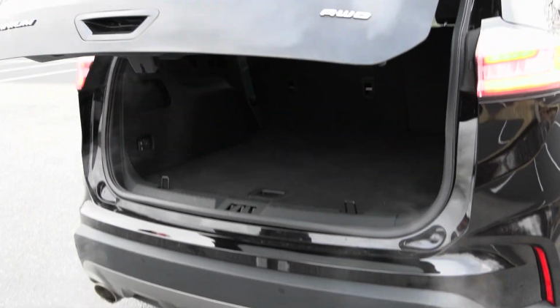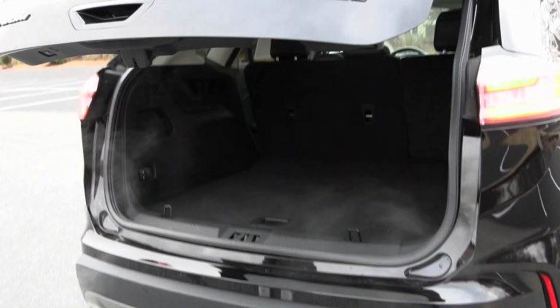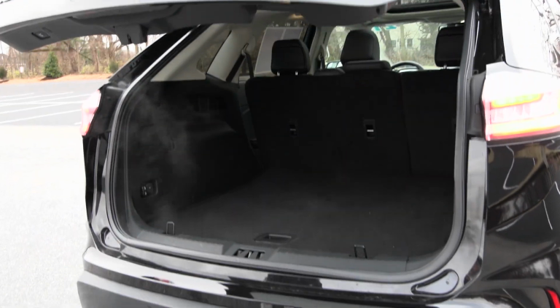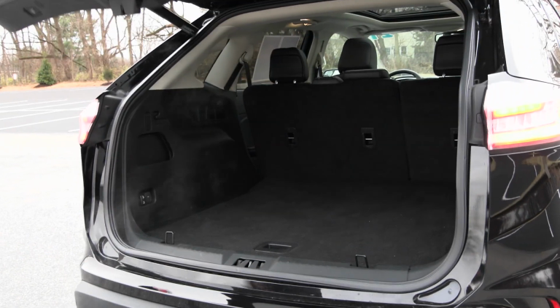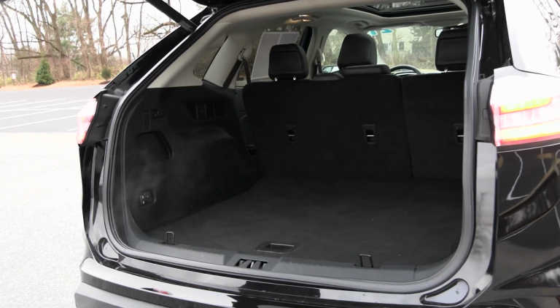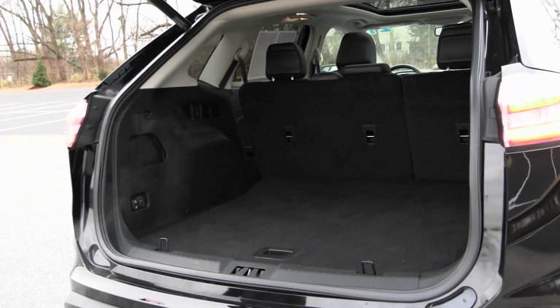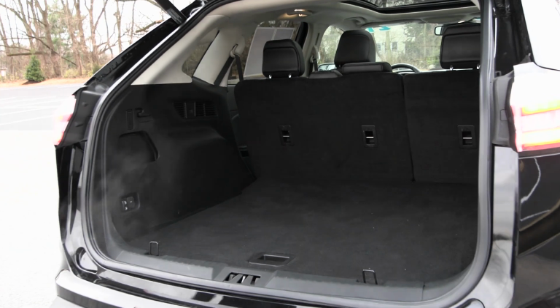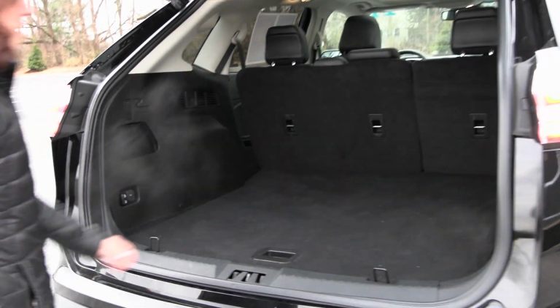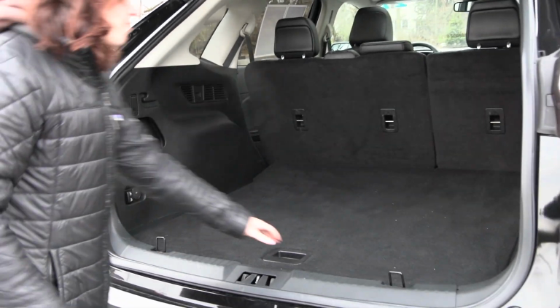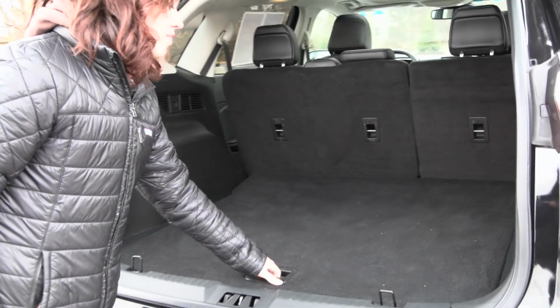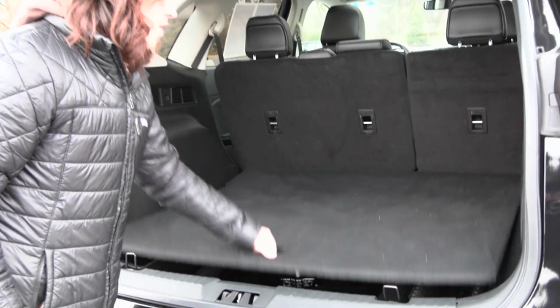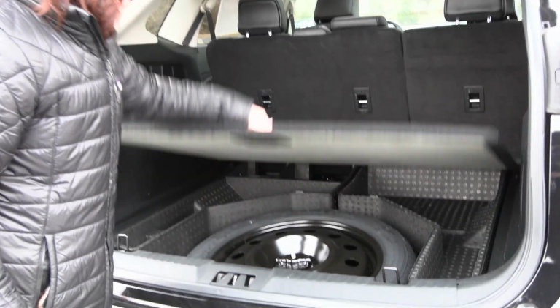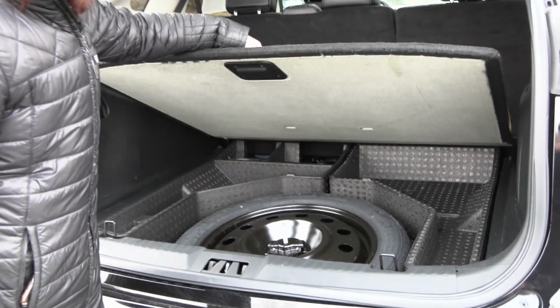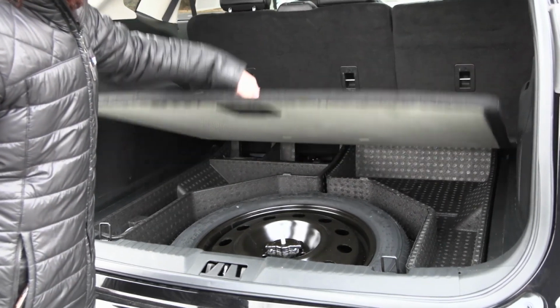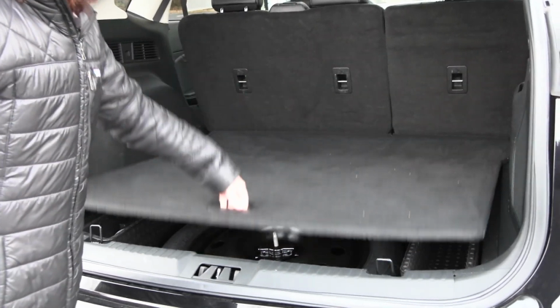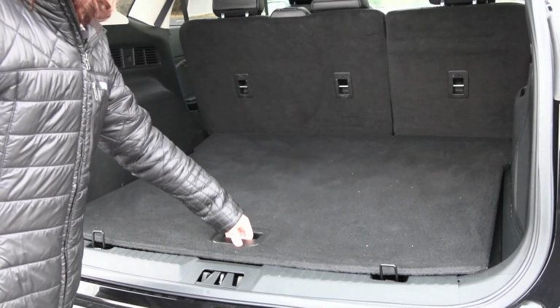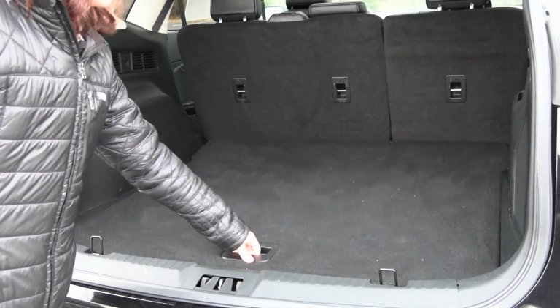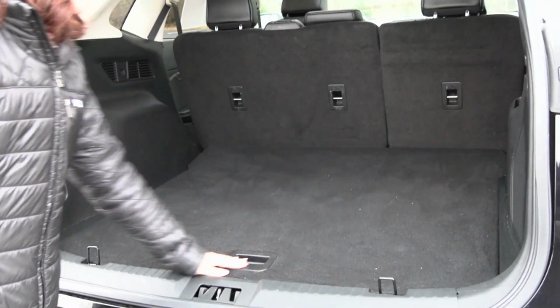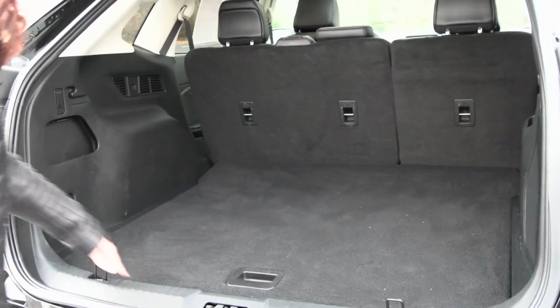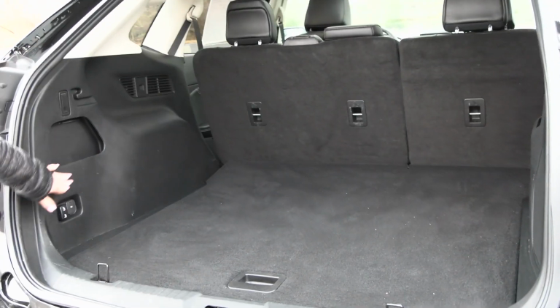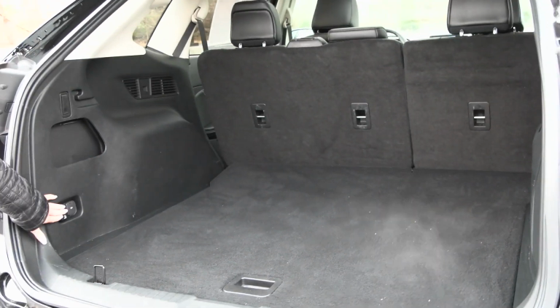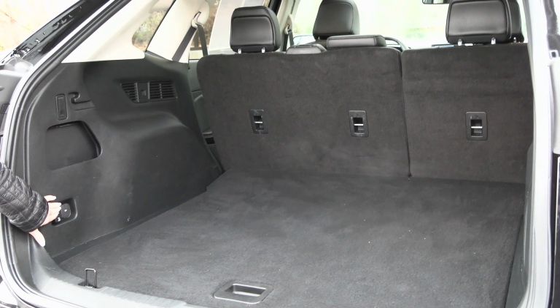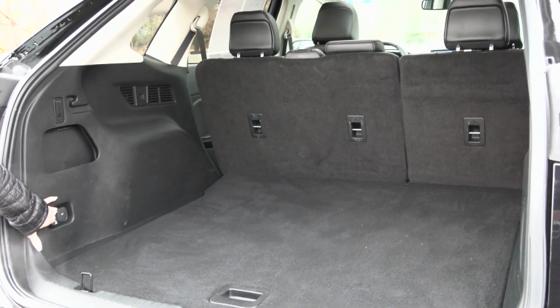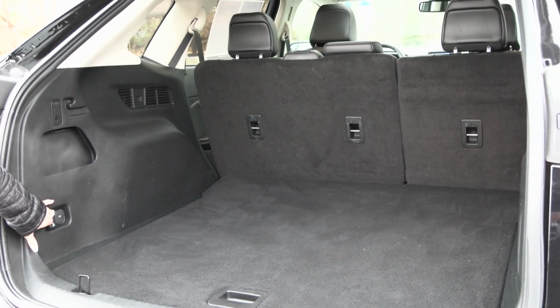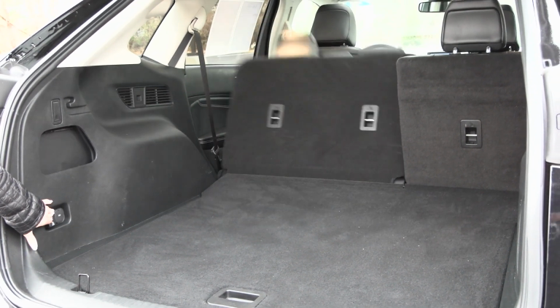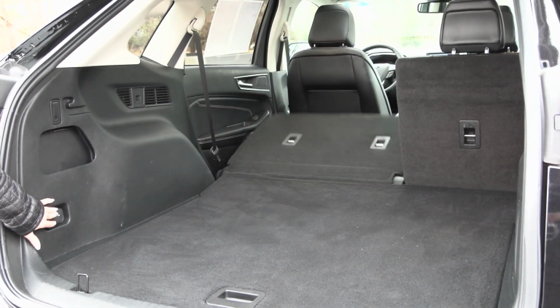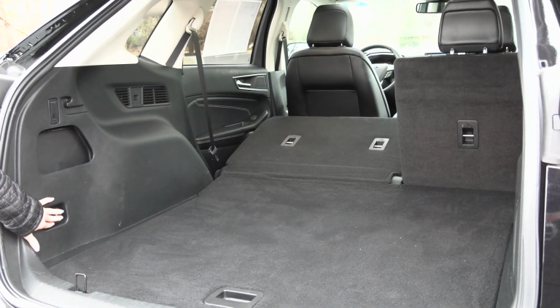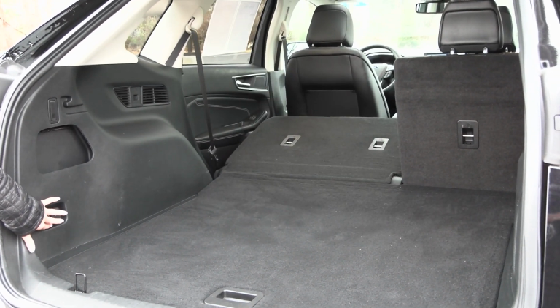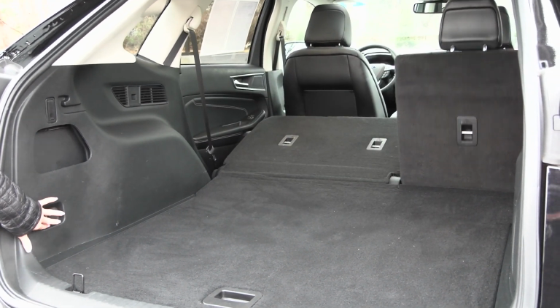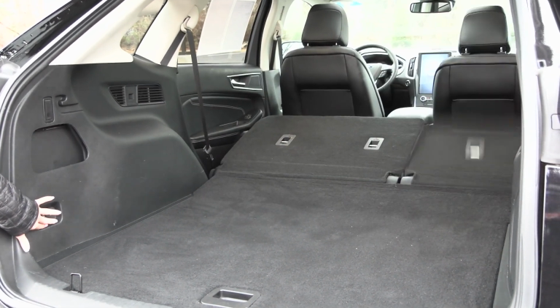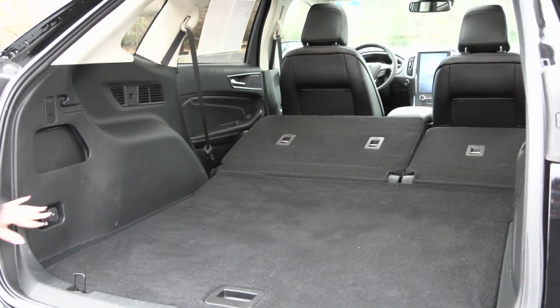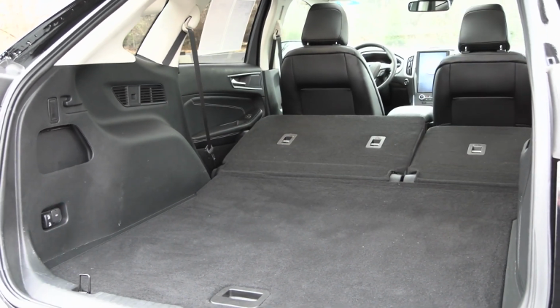You have a very spacious back area with your spare tire tucked right under there, and you can fold your seats down in the back to give you even more room when you need it.